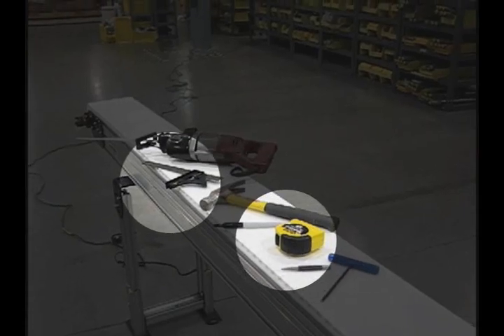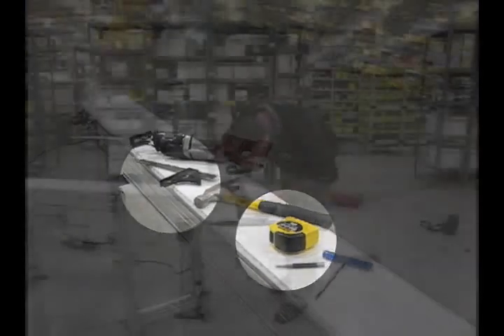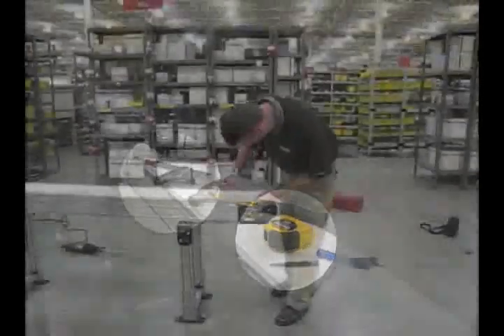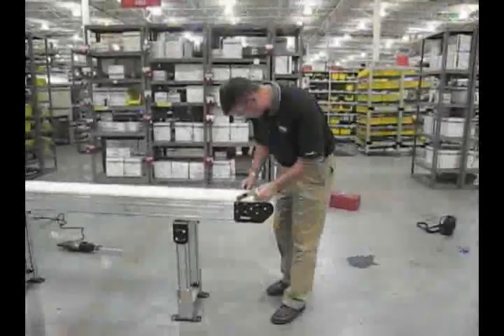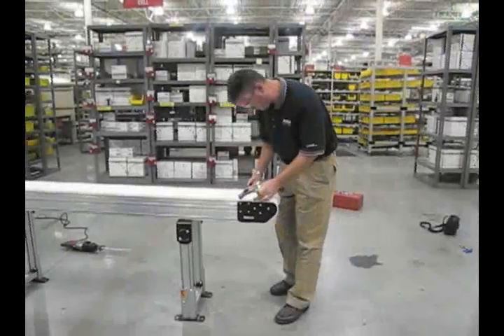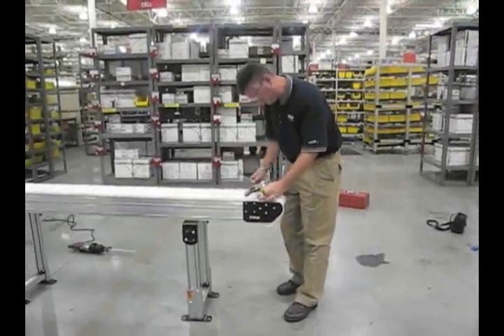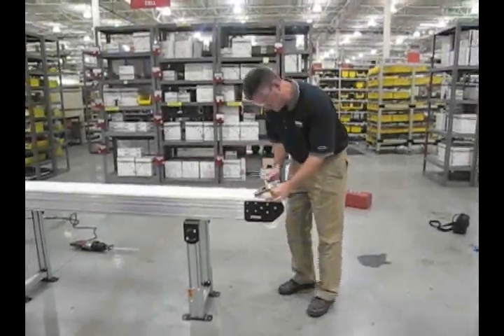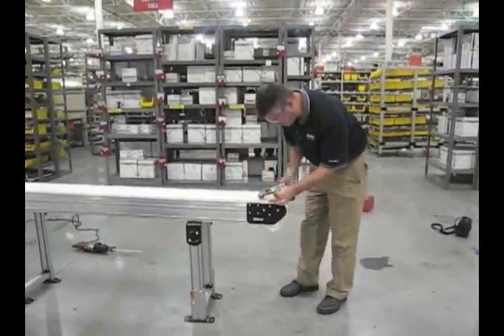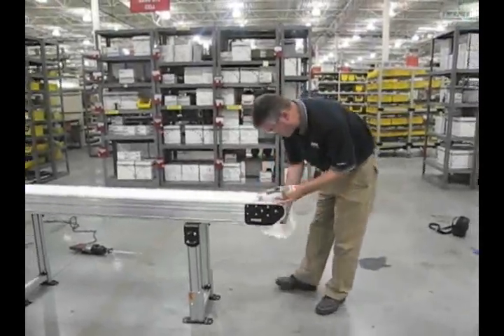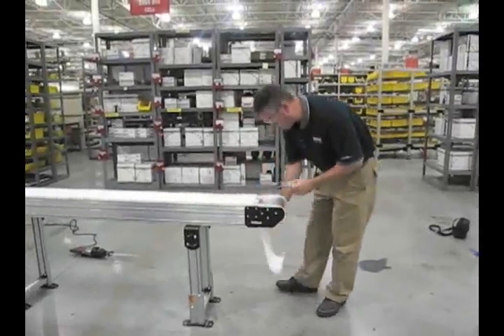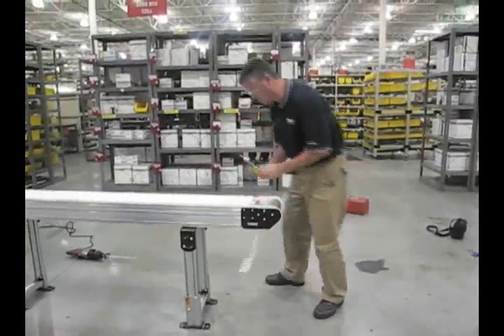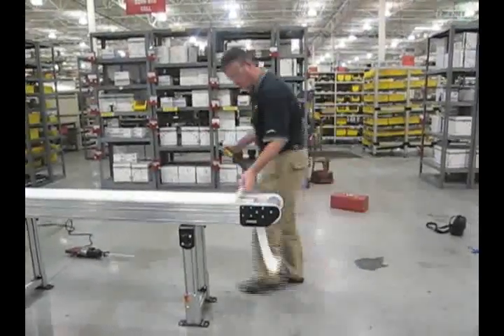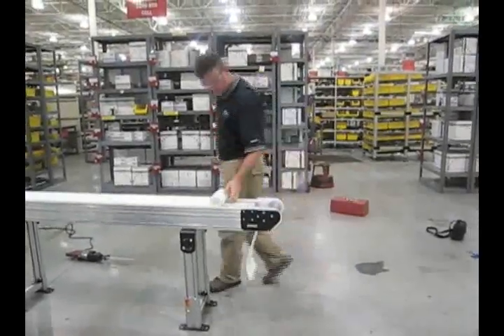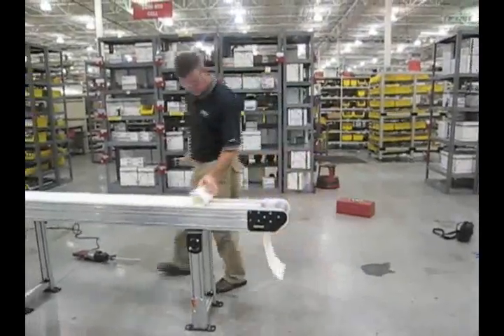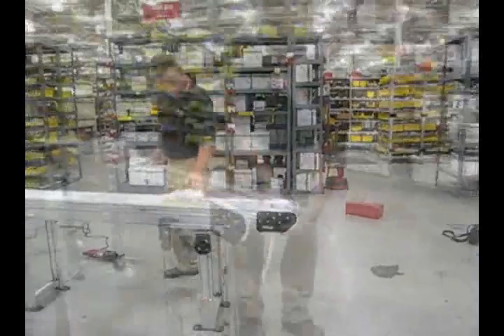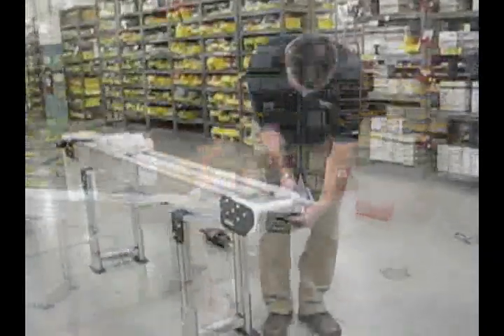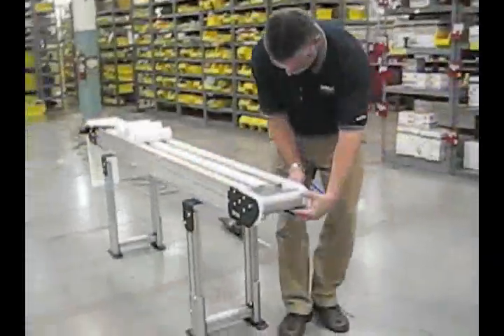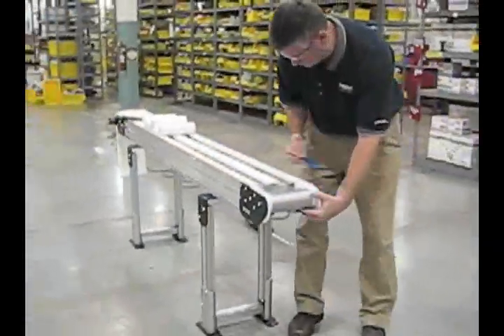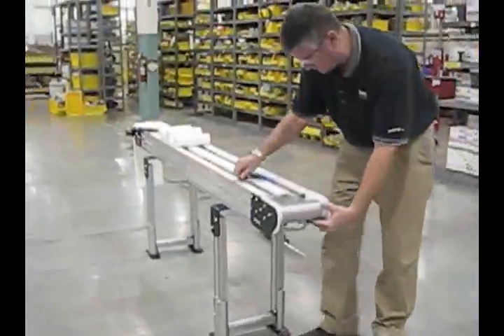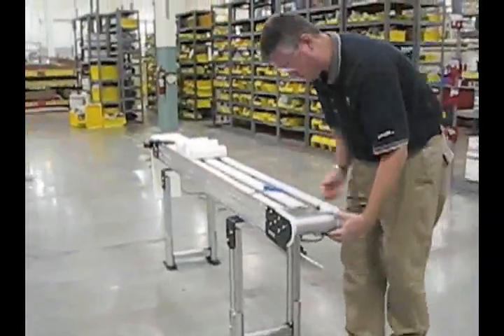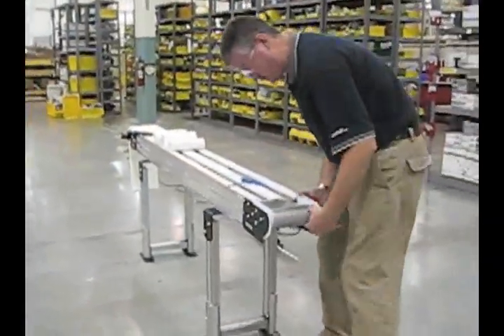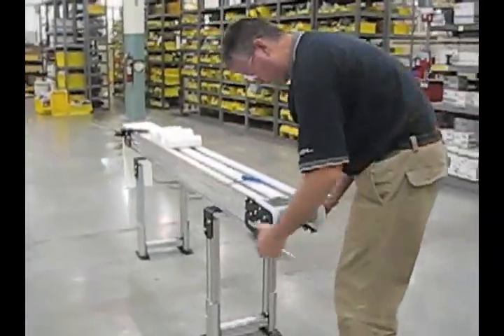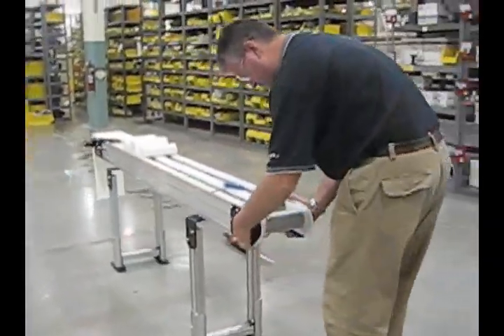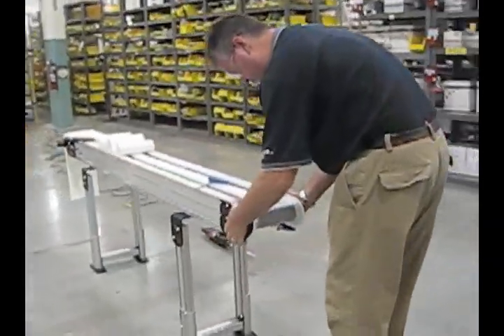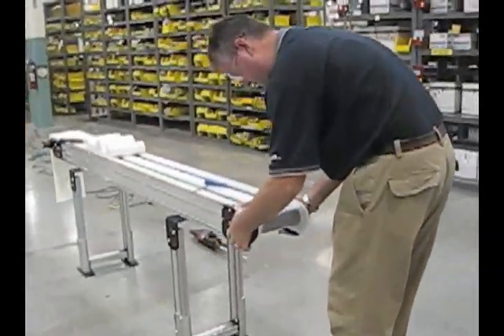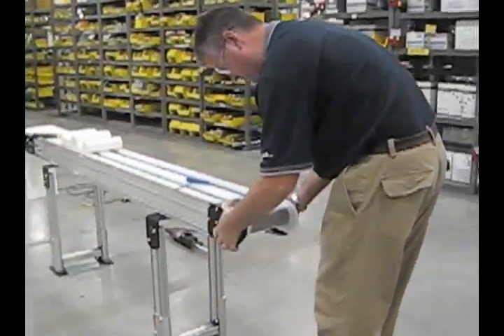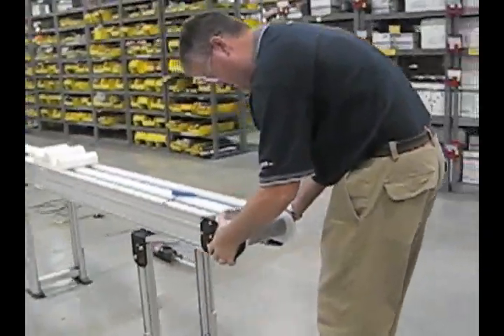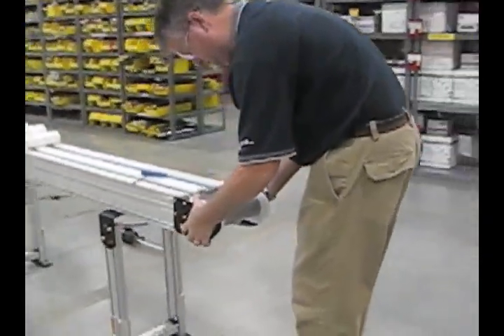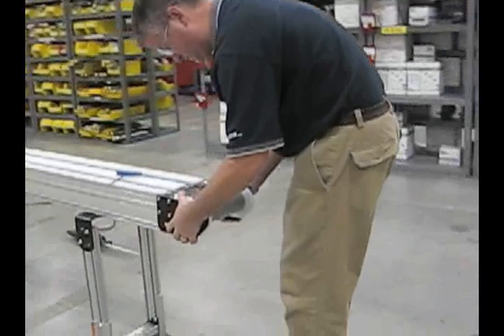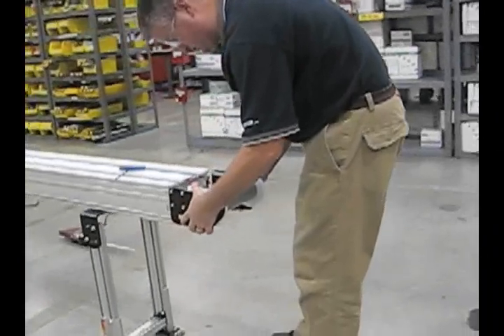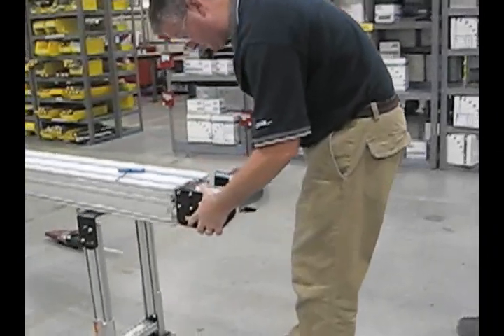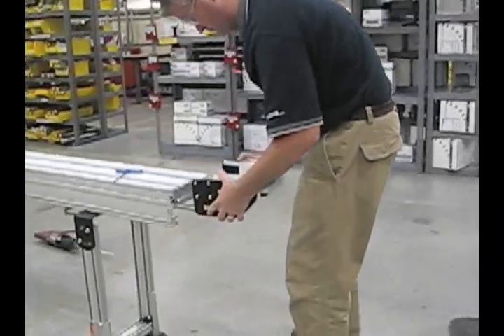To shorten the conveyor, first, remove the belt and the adjoining module, such as the tail, curve segment or frame module, and the cross member if necessary.